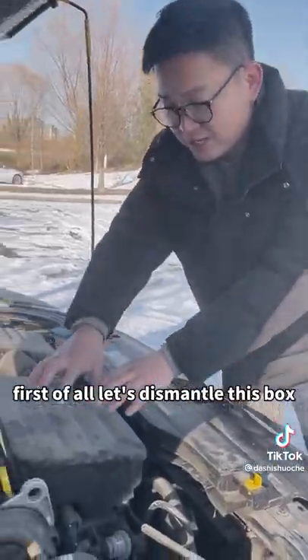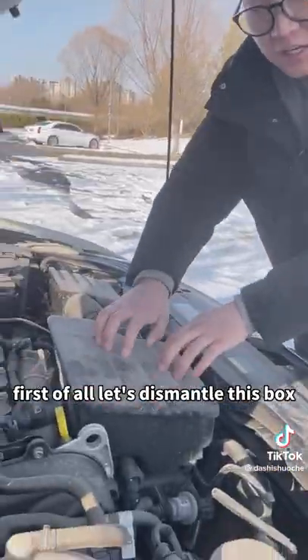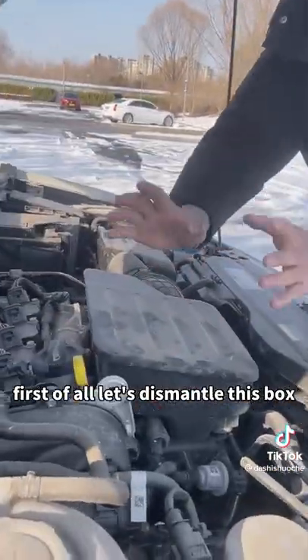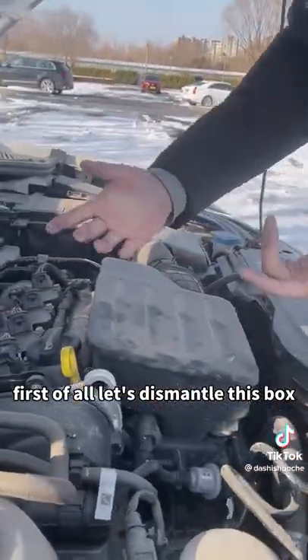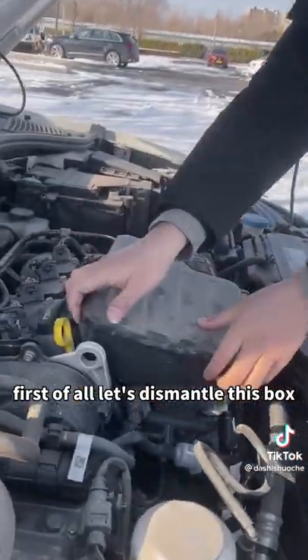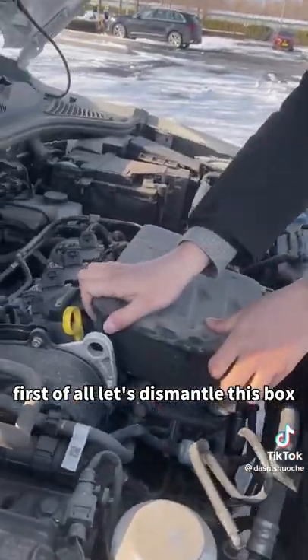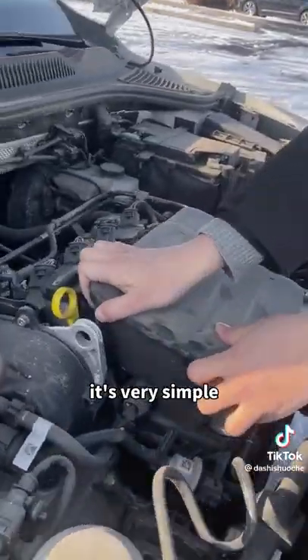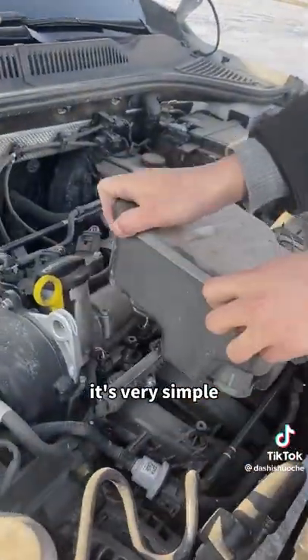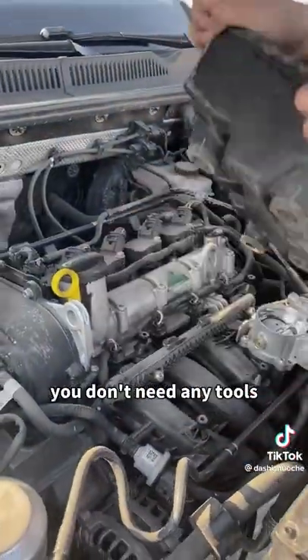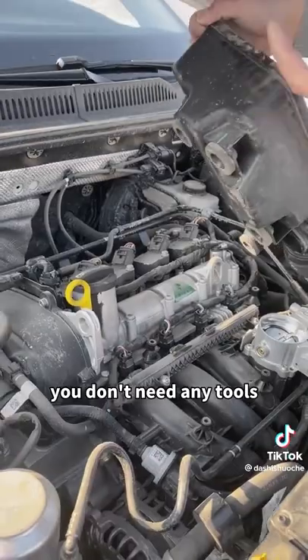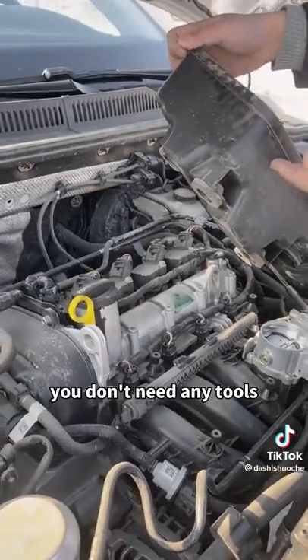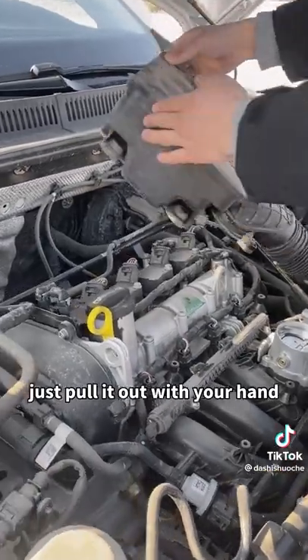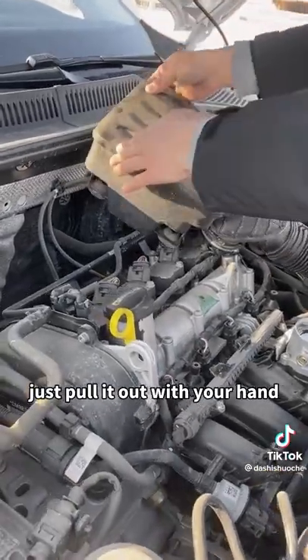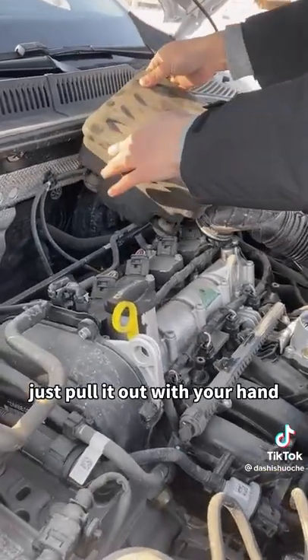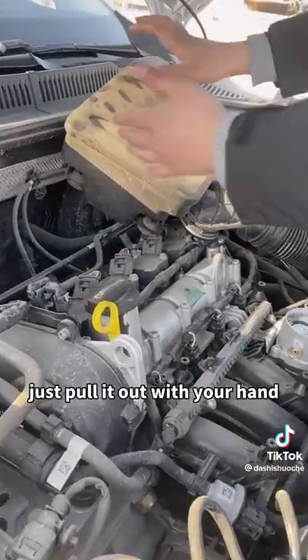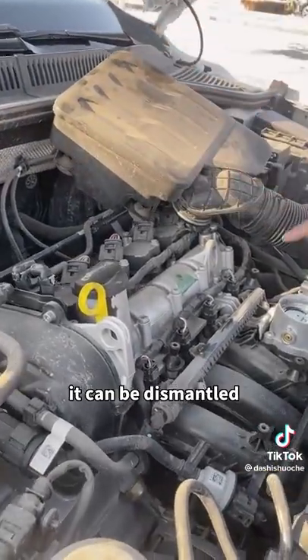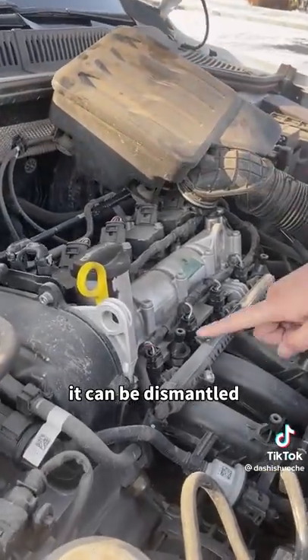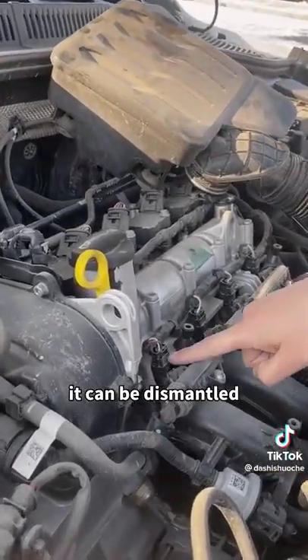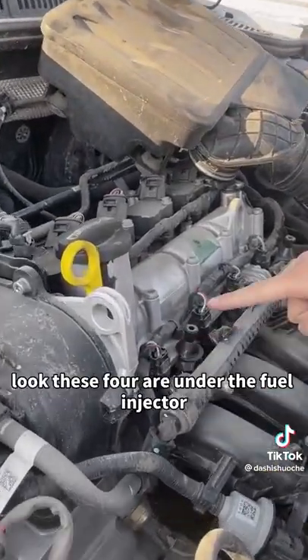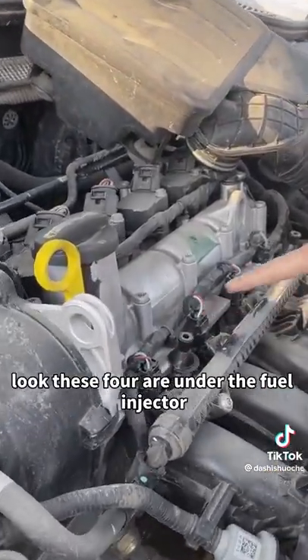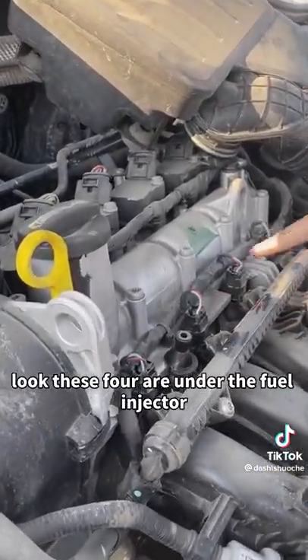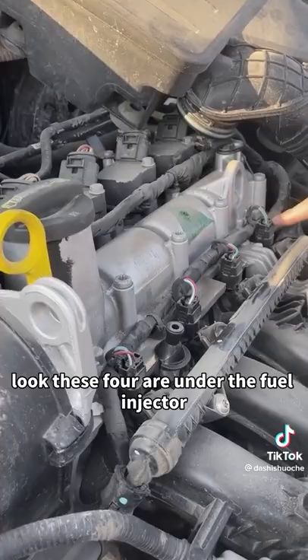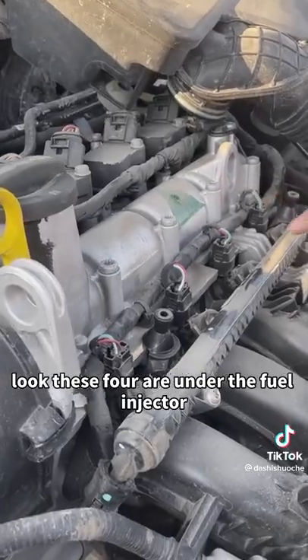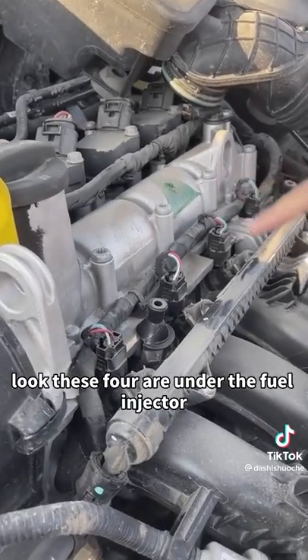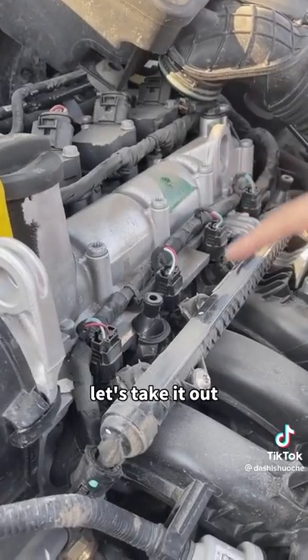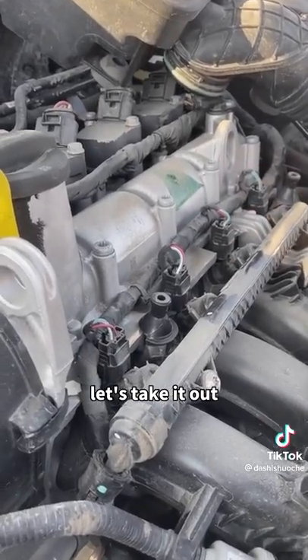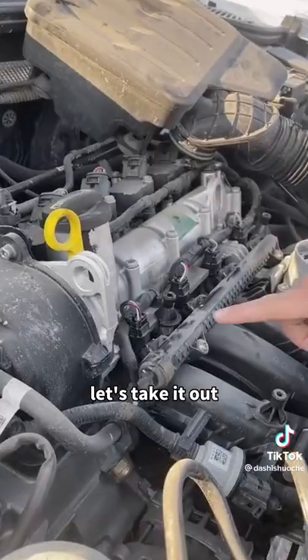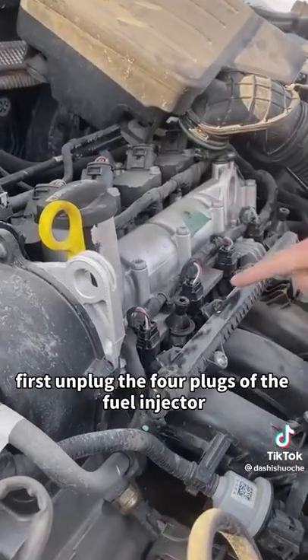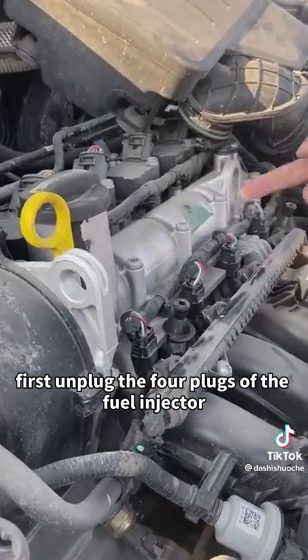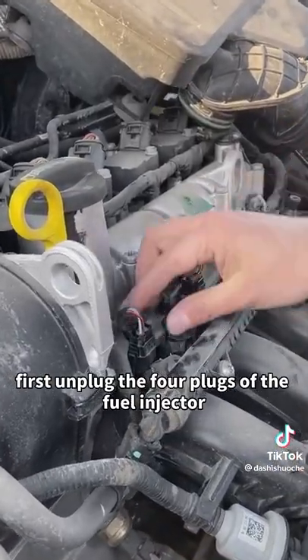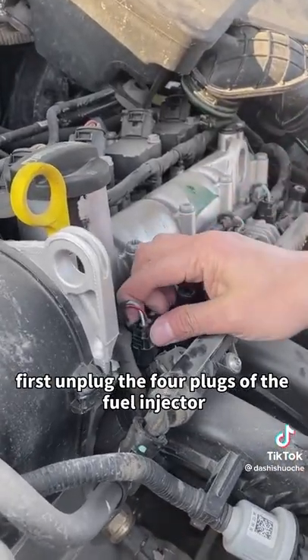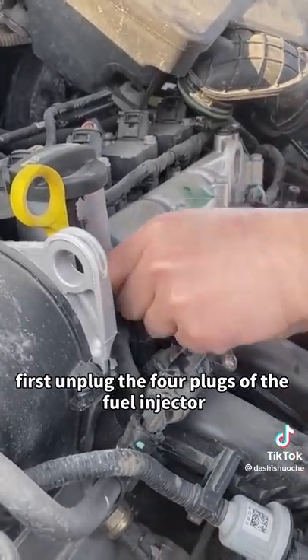First, let's dismantle this box. It's very simple — you don't need any tools, just pull it out with your hand. Look, these four are the fuel injectors underneath. Let's take them out. First, unplug the four plugs of the fuel injector.